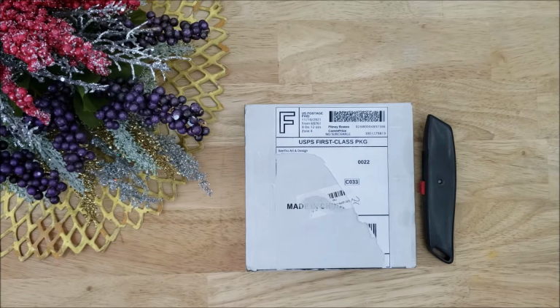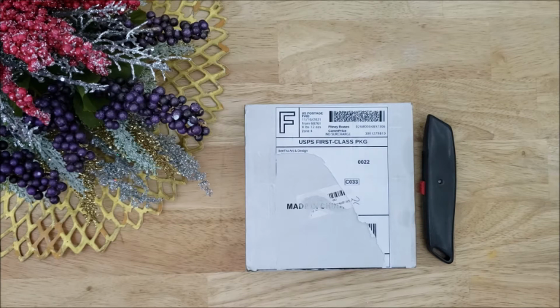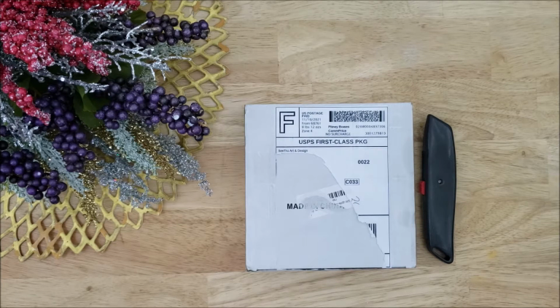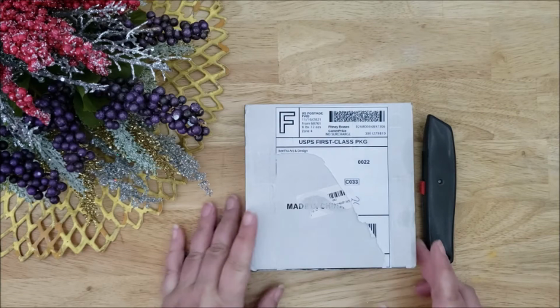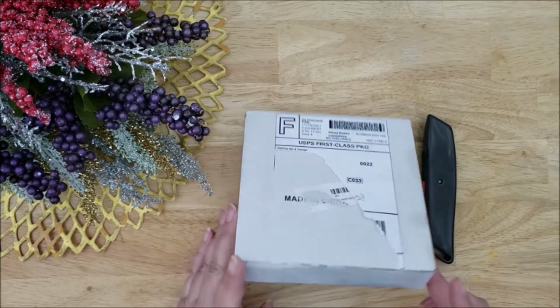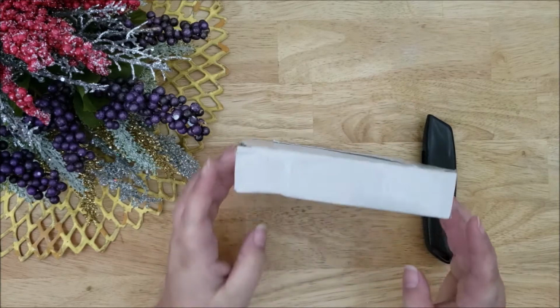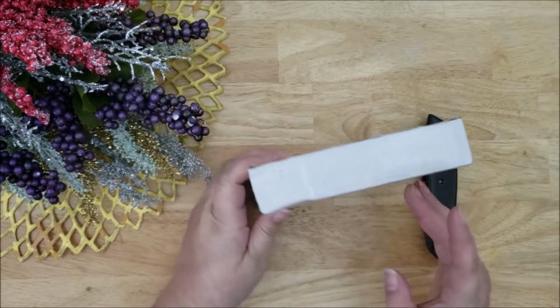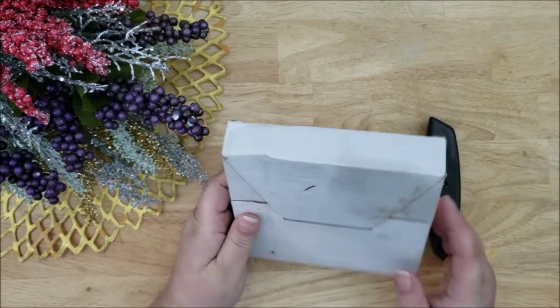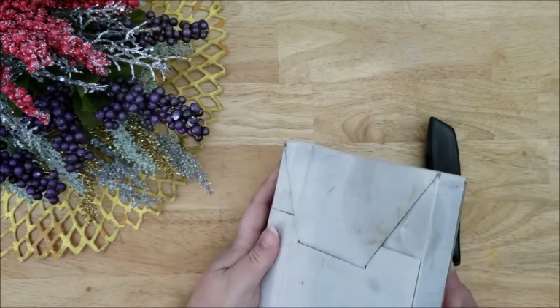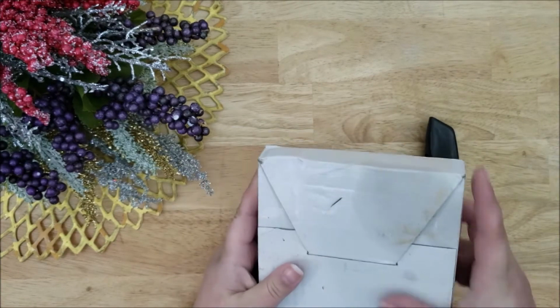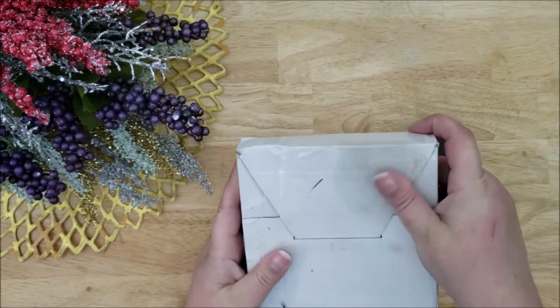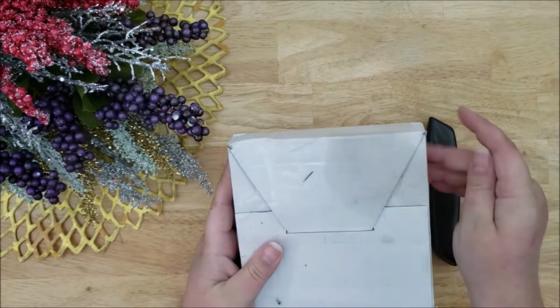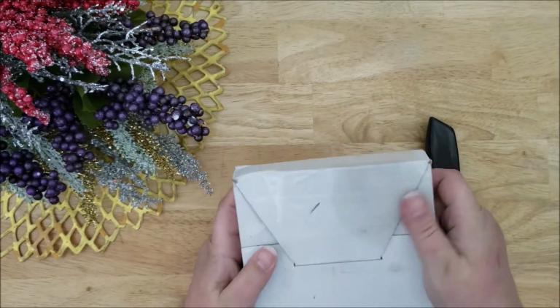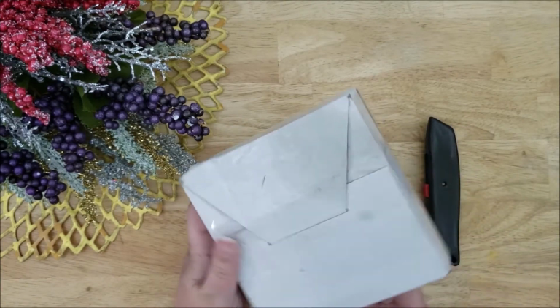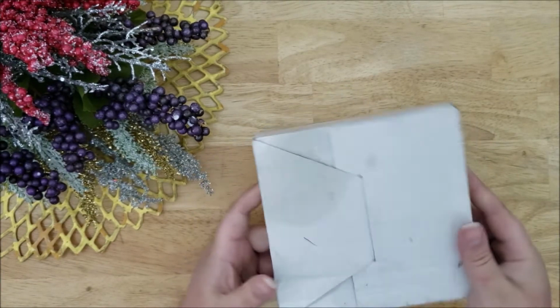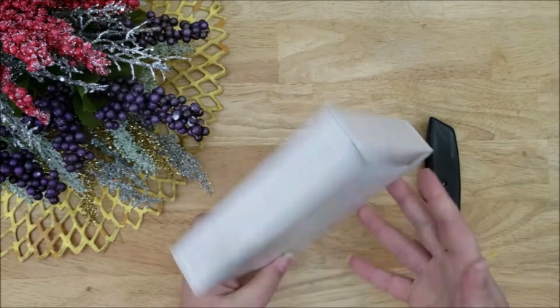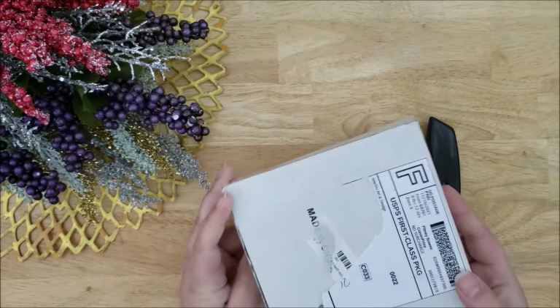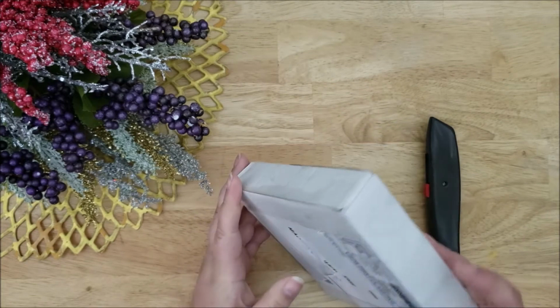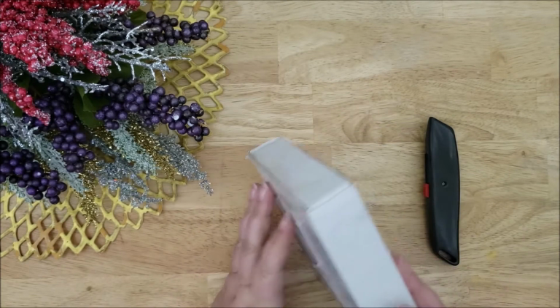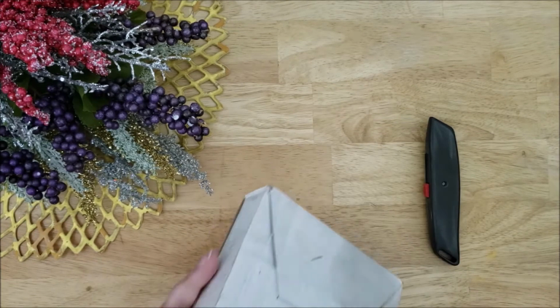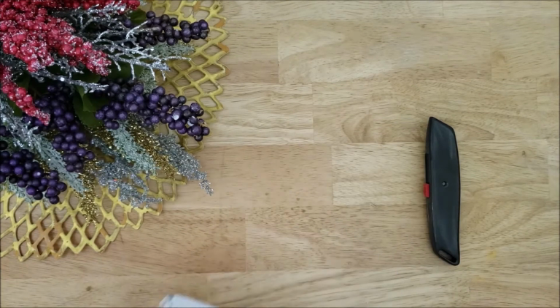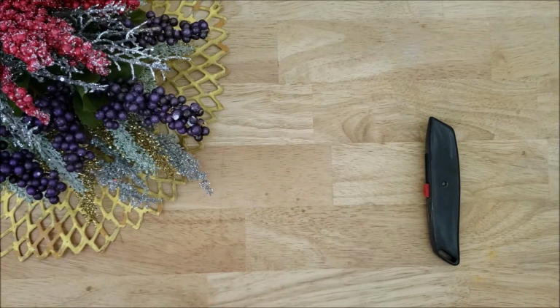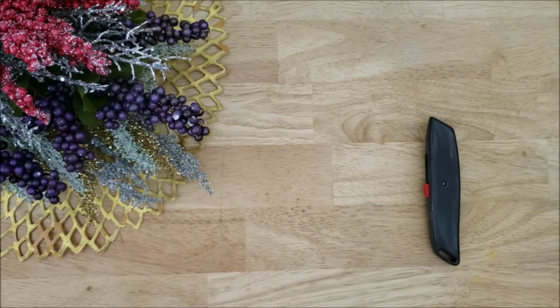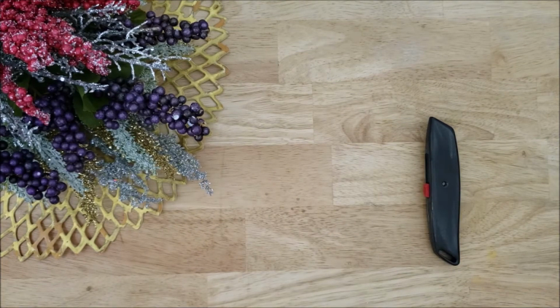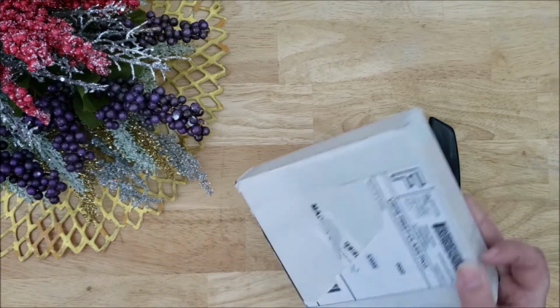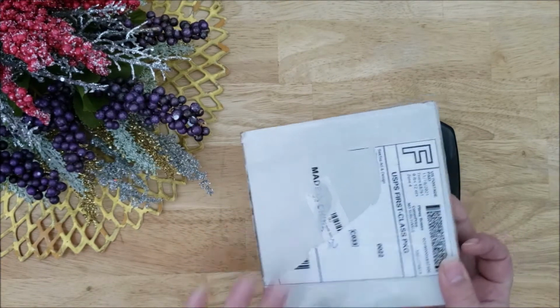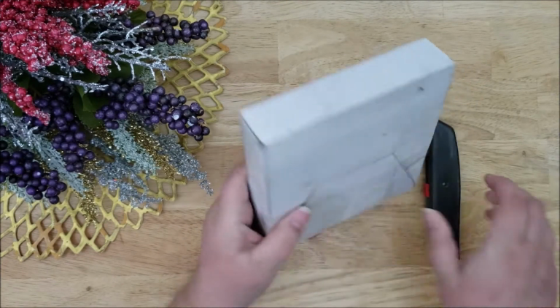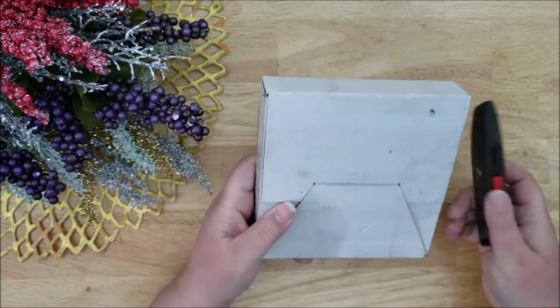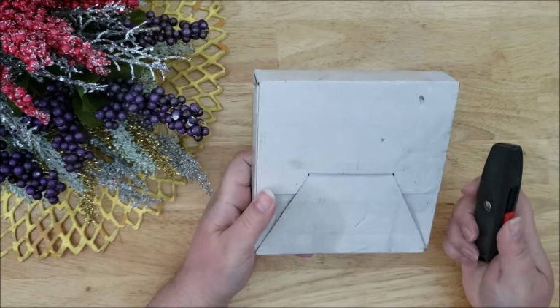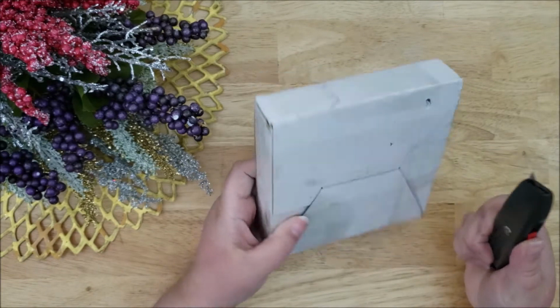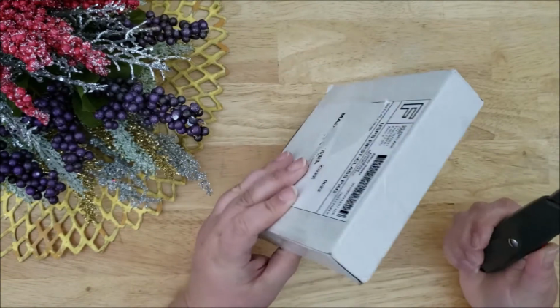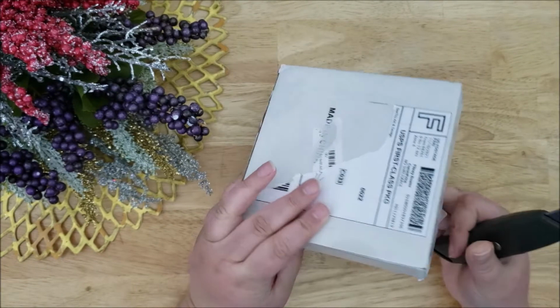So this soap is from Top Shelf Soap on Etsy, and it looks like my box was affected by the rain we had, which is totally fine — everything inside was okay.